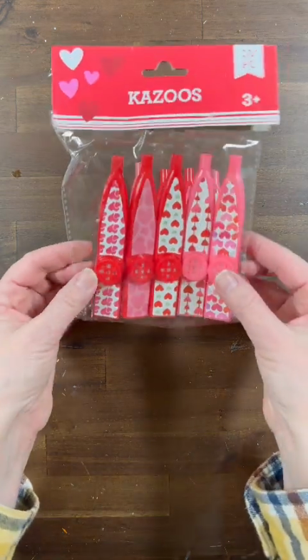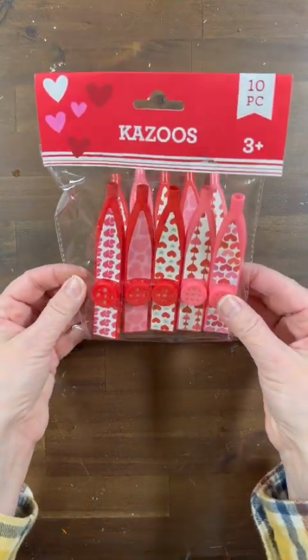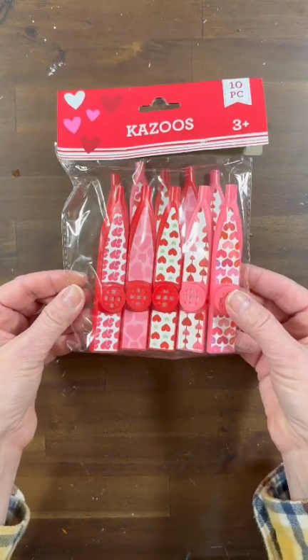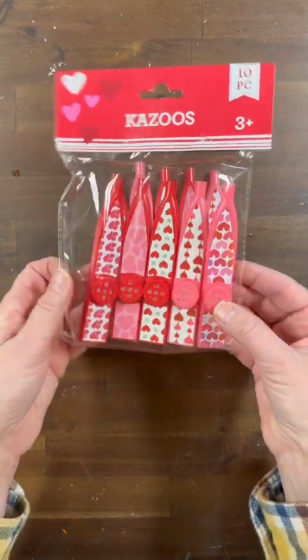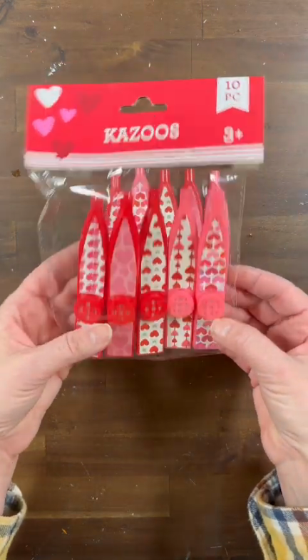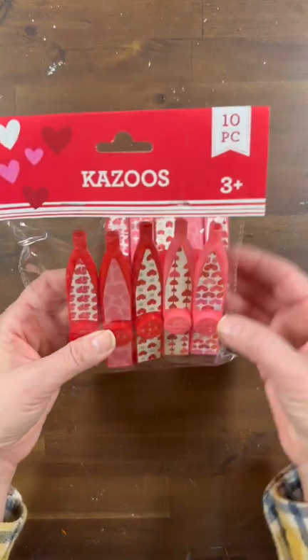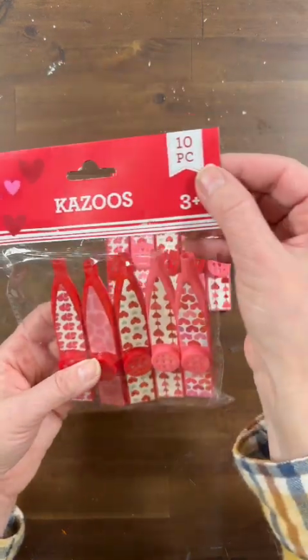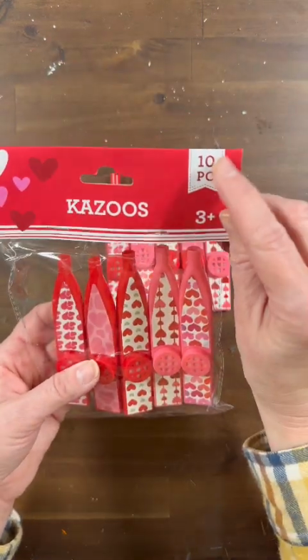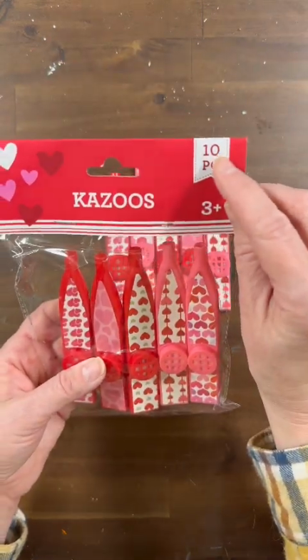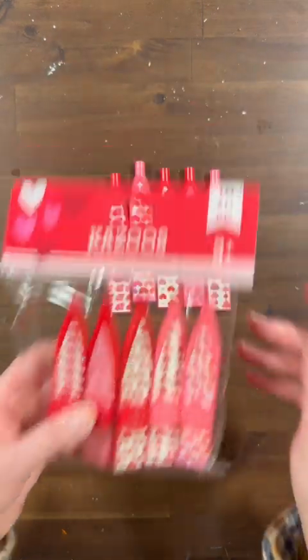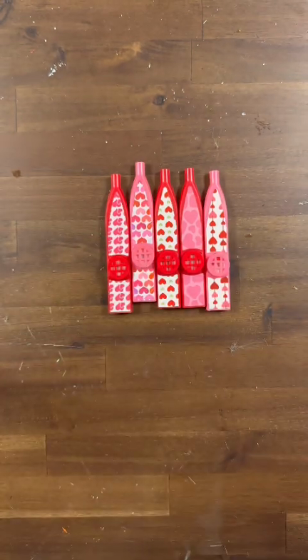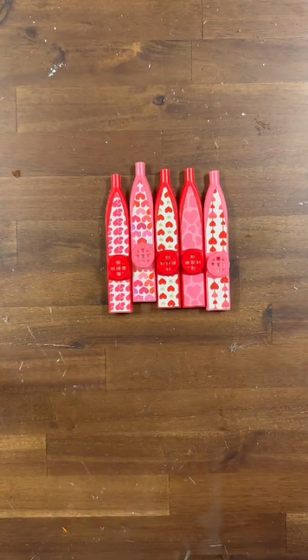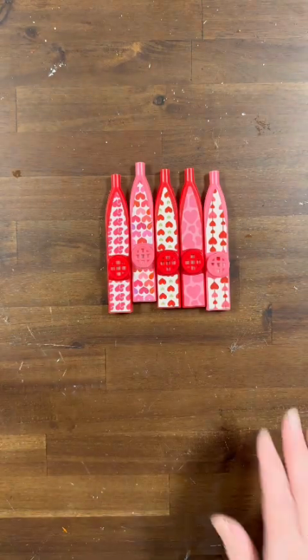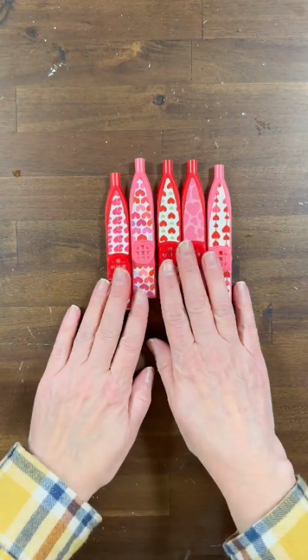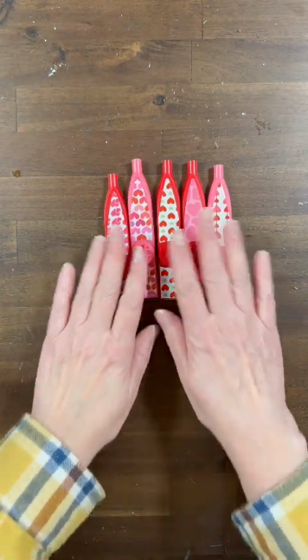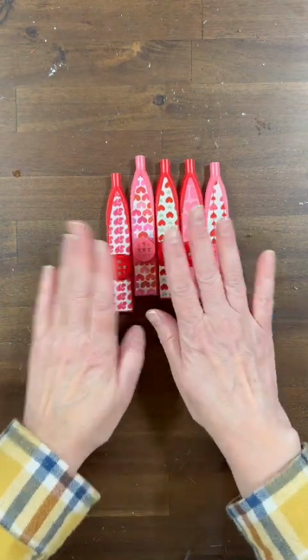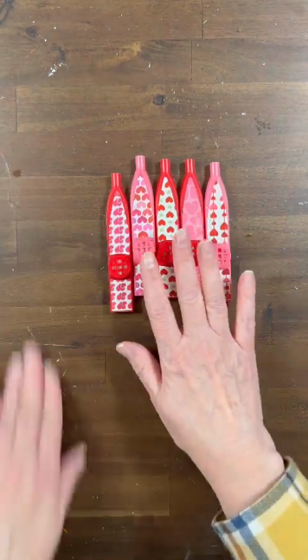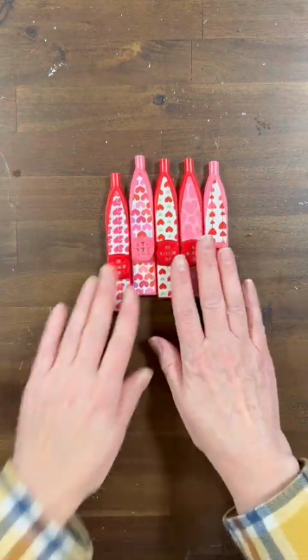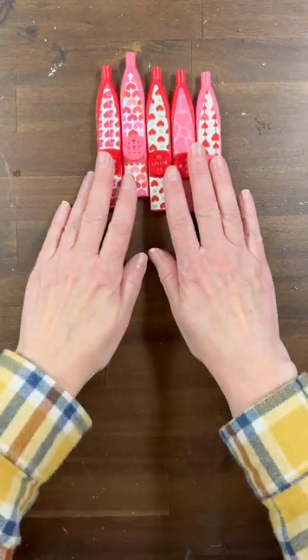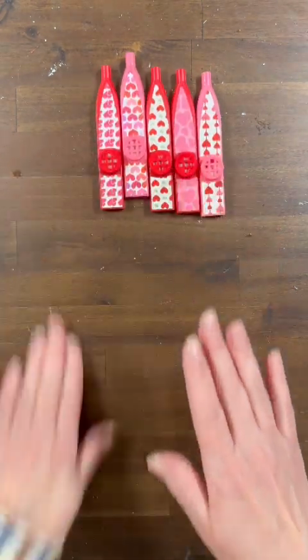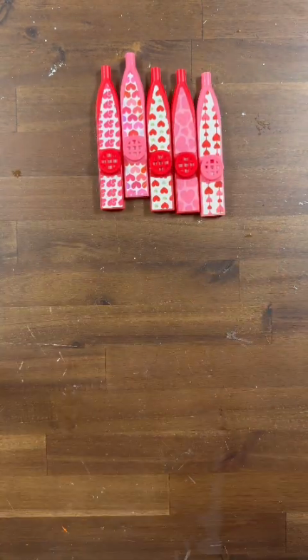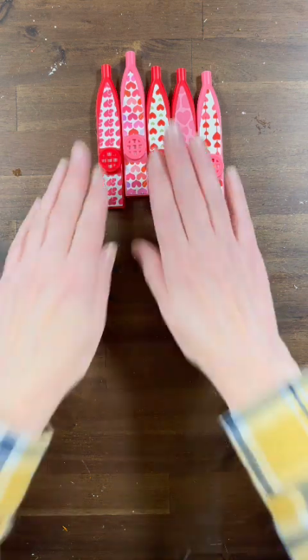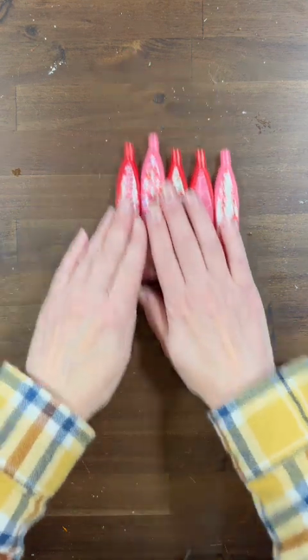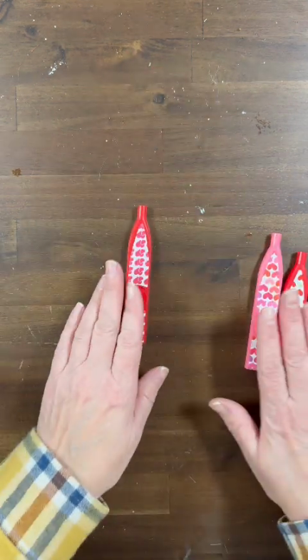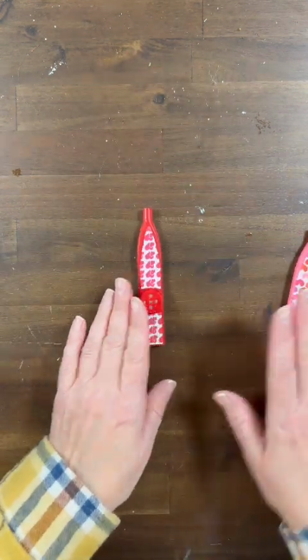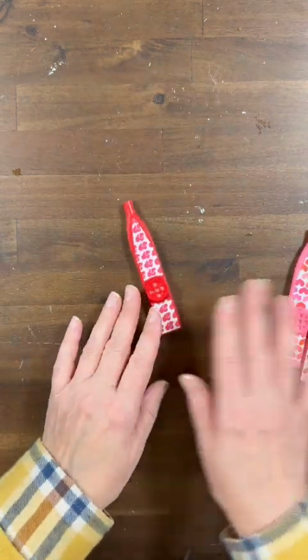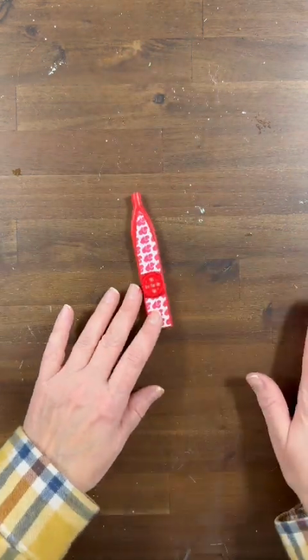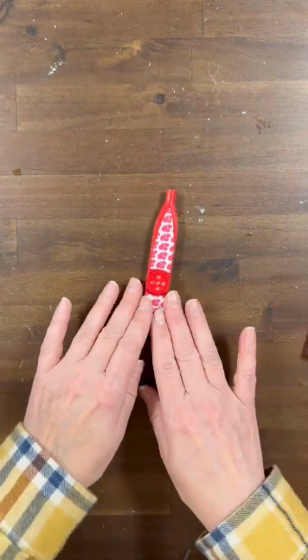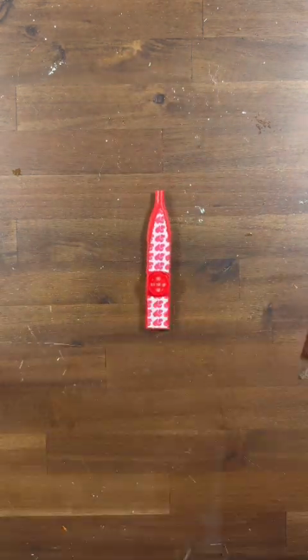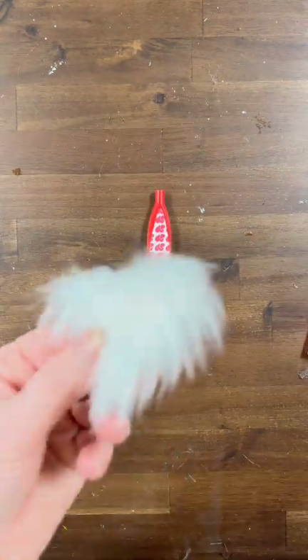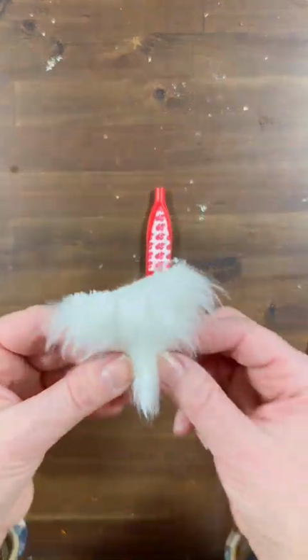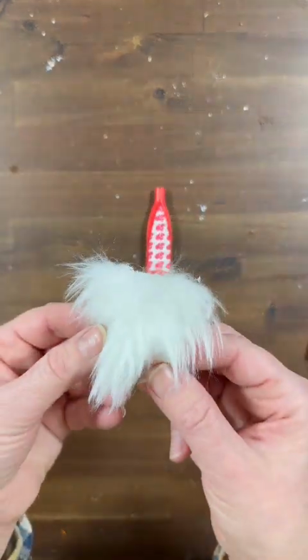Hi everyone, it's Leigh from Gnome and Backyard and today we're going to have a little fun with these kazoos from the Dollar Tree — yes, they come 10 in a pack. We are not going to have music lessons today, we are going to have some crafting fun.